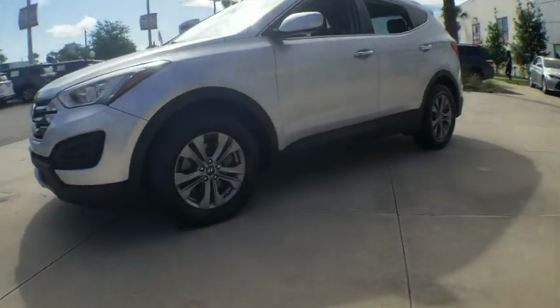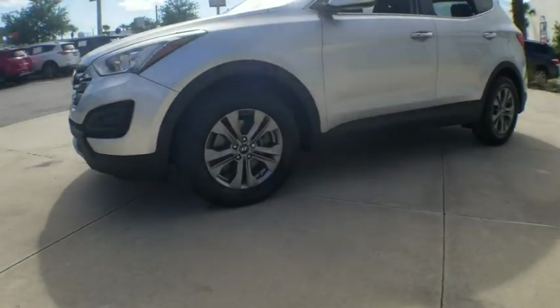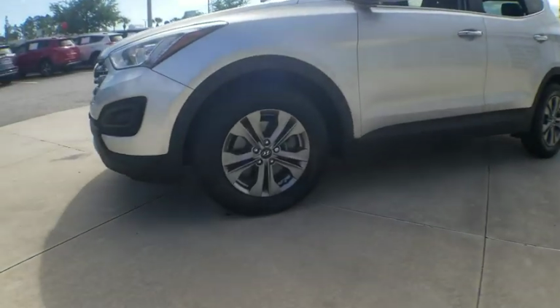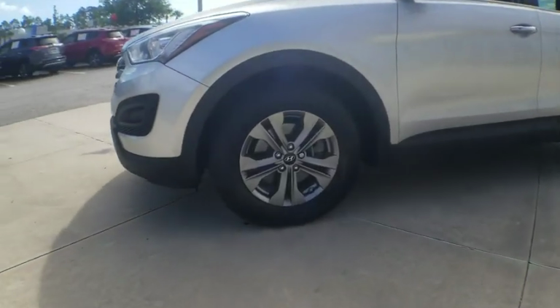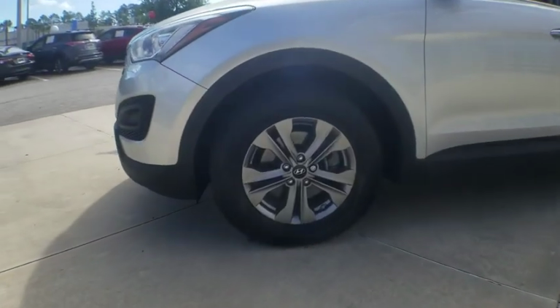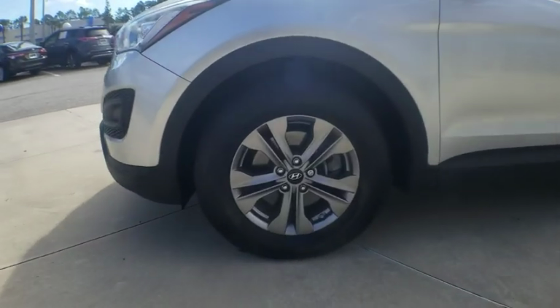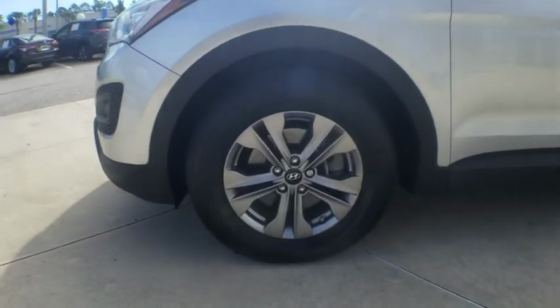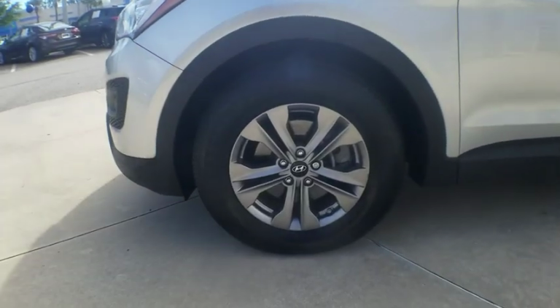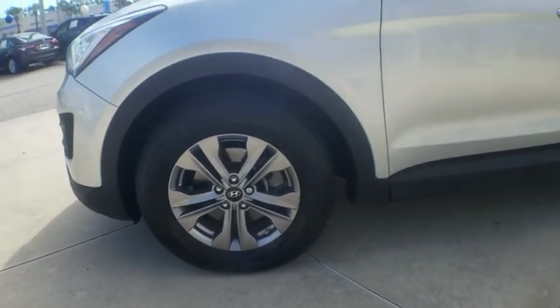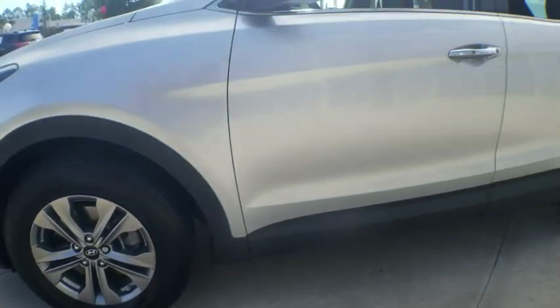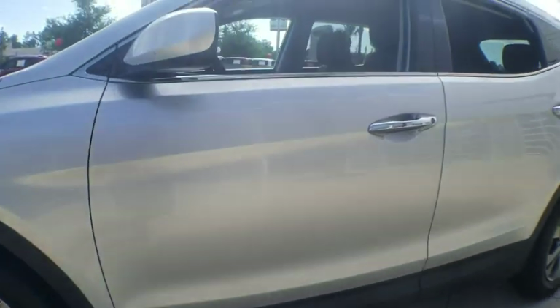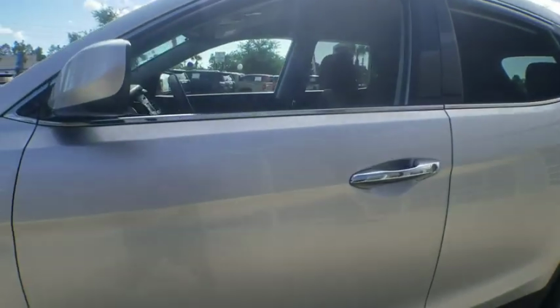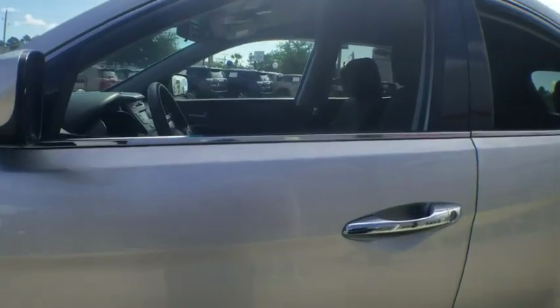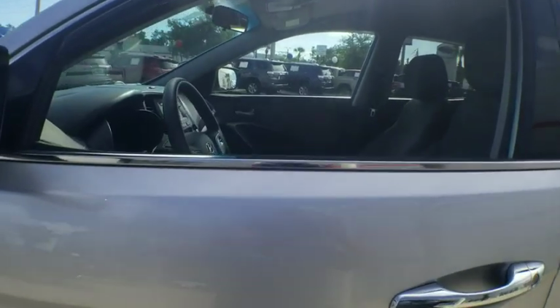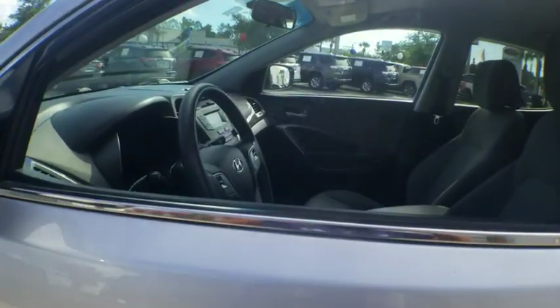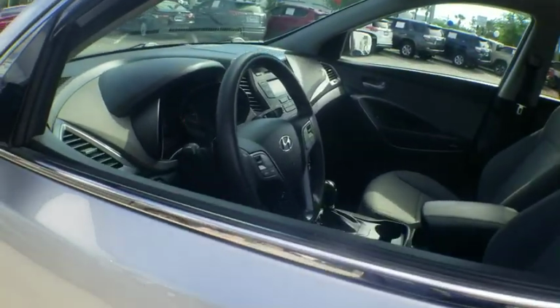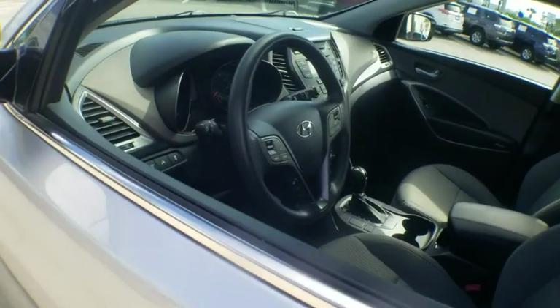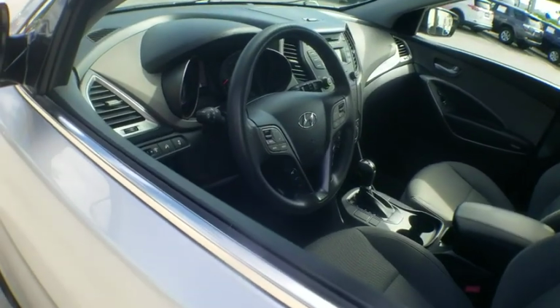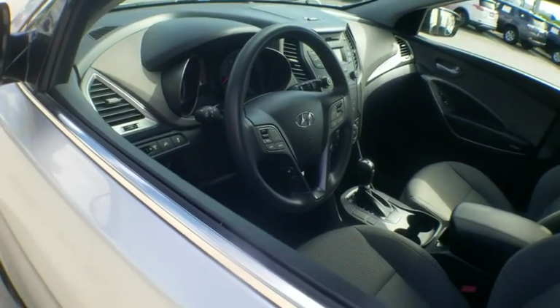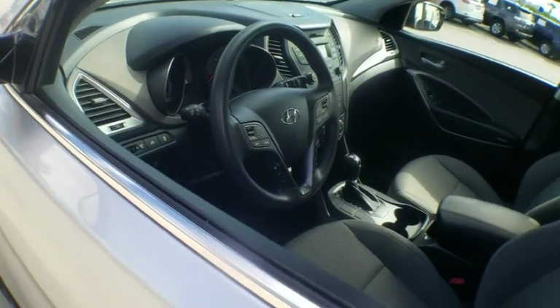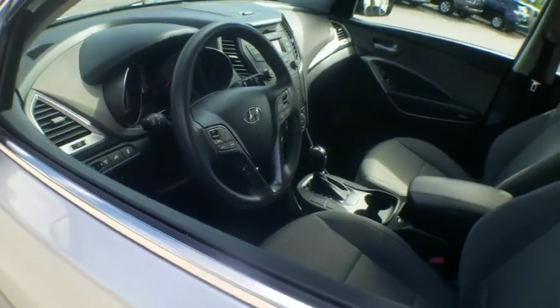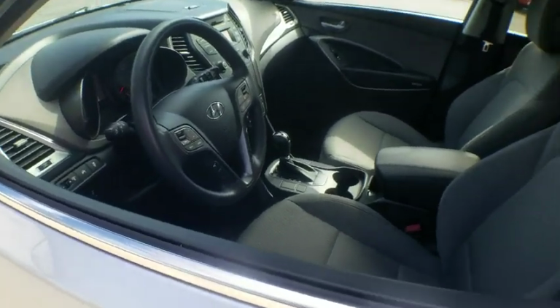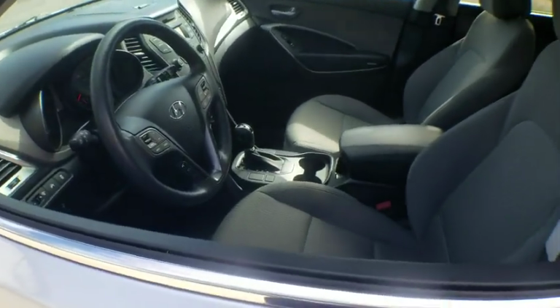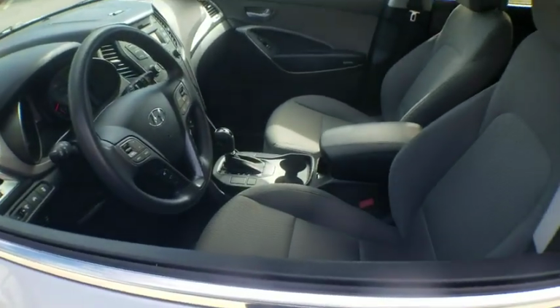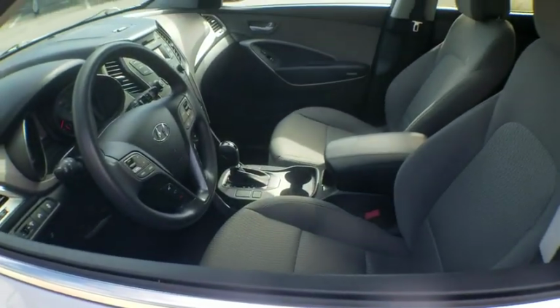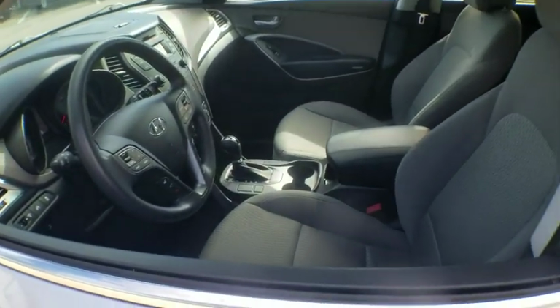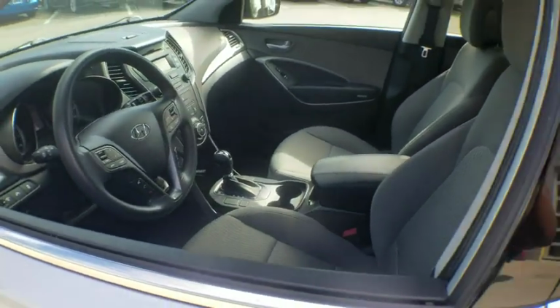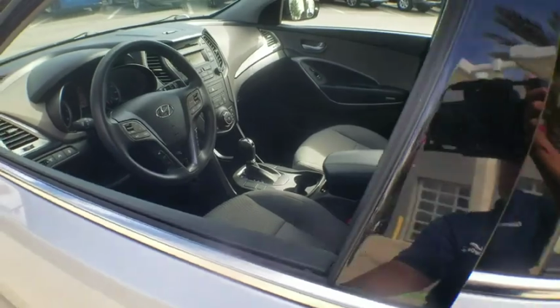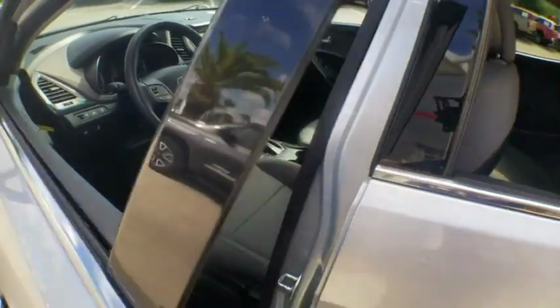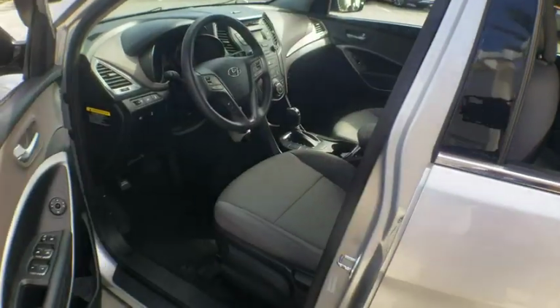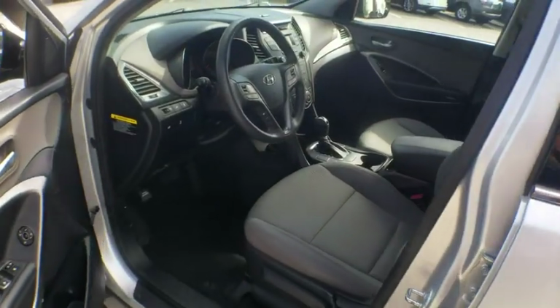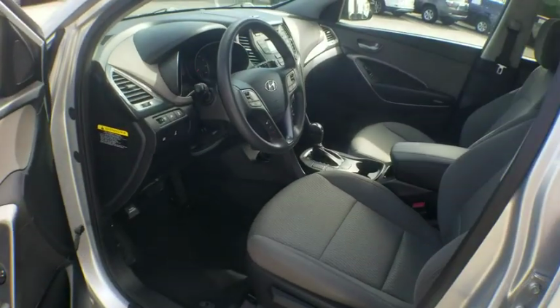Here are some of this vehicle's great options: traction control, dual airbags, power steering, four-wheel disc brakes, electronic stability control, trip computer, rear window defroster.